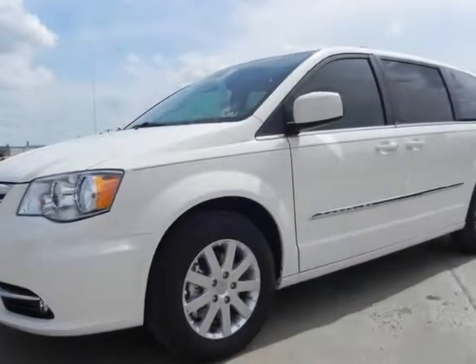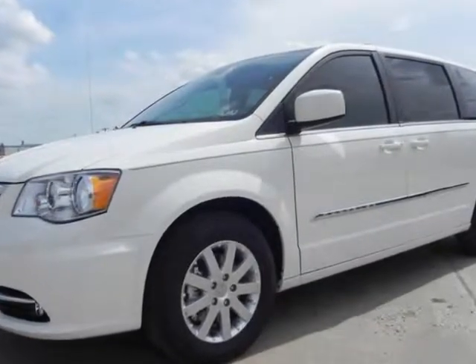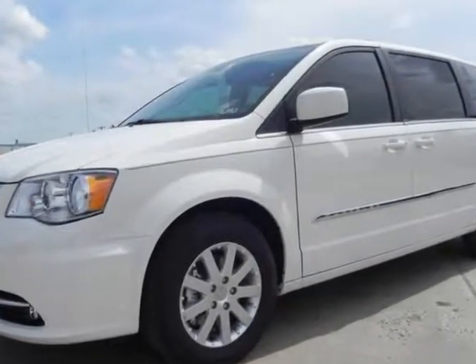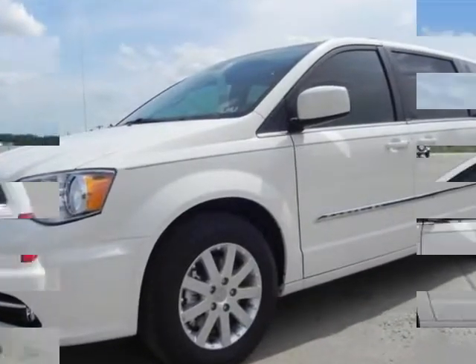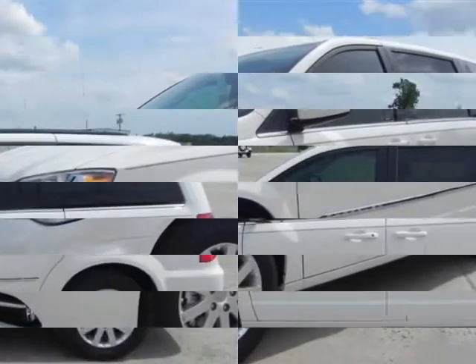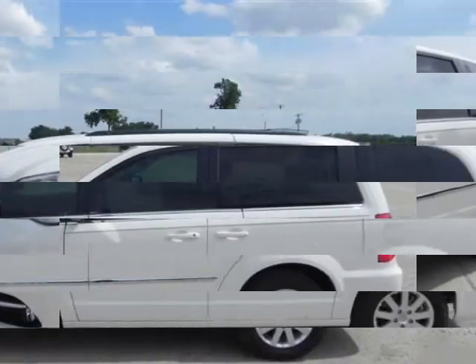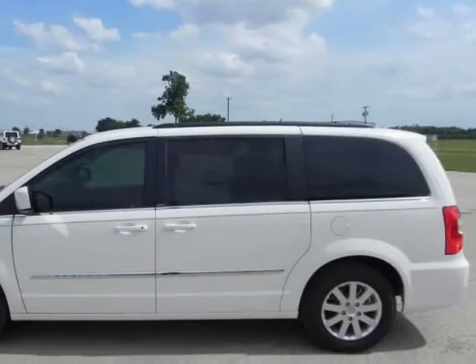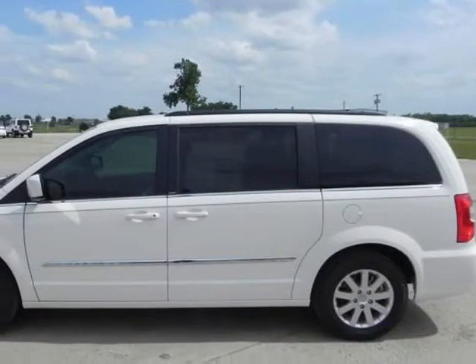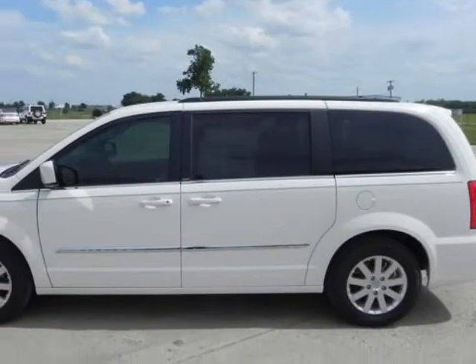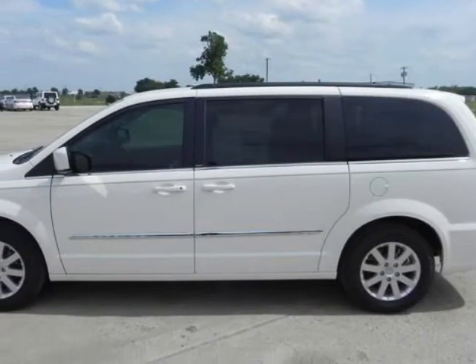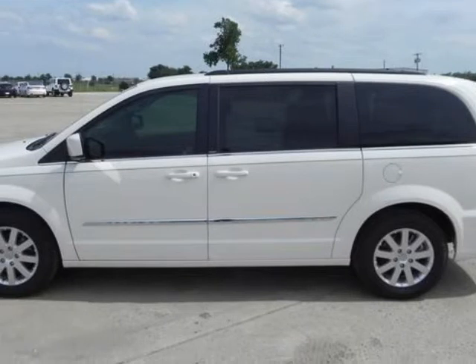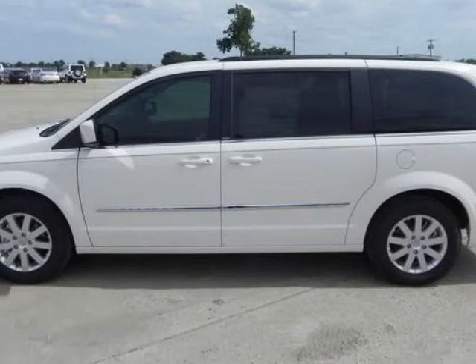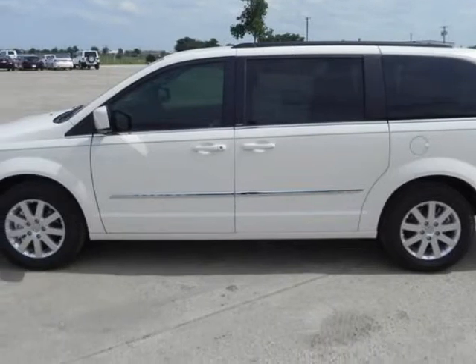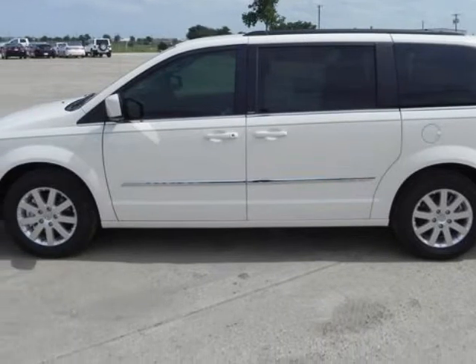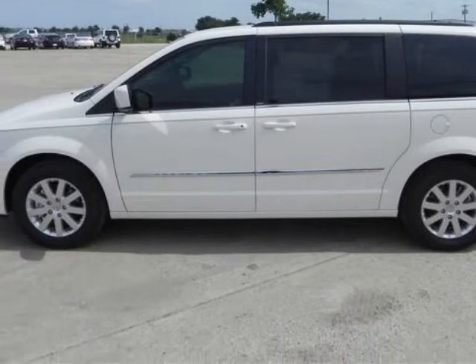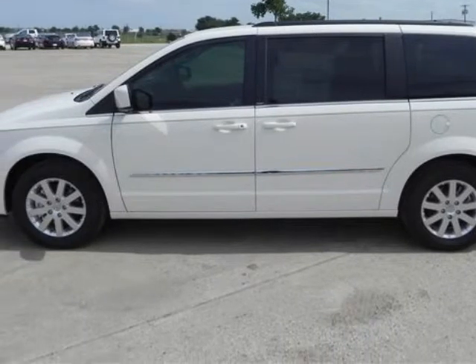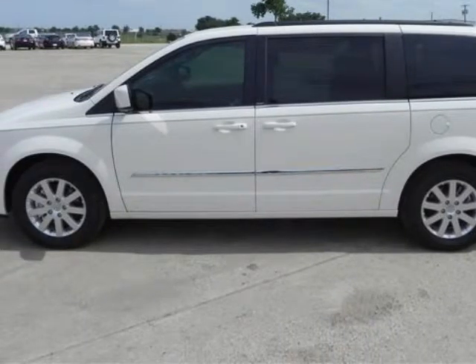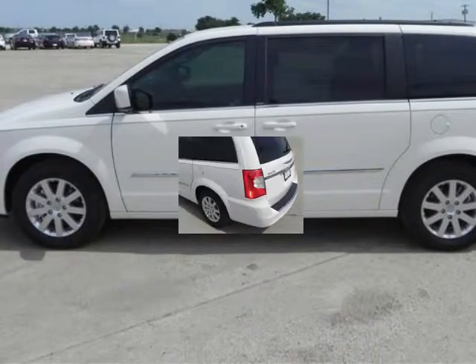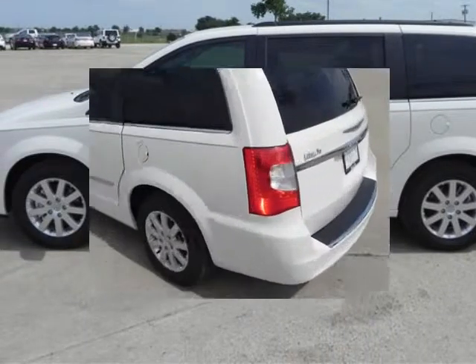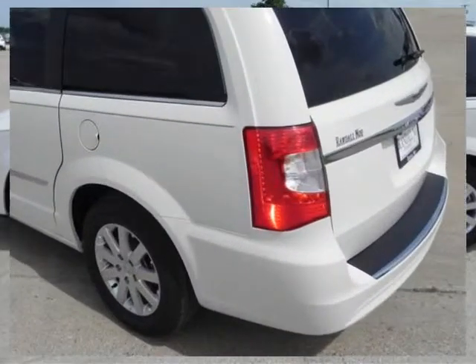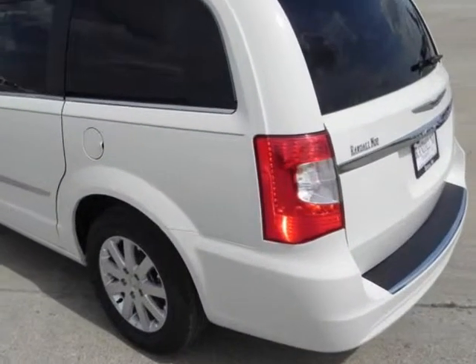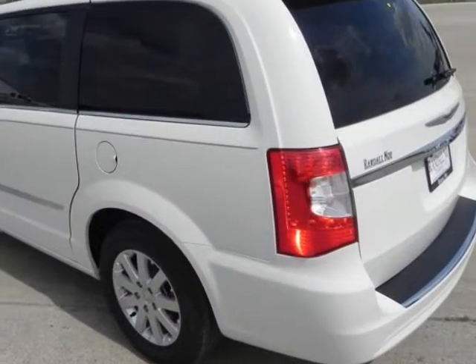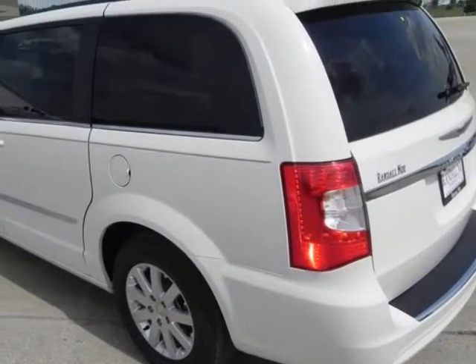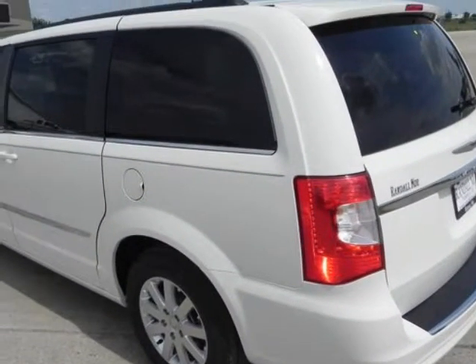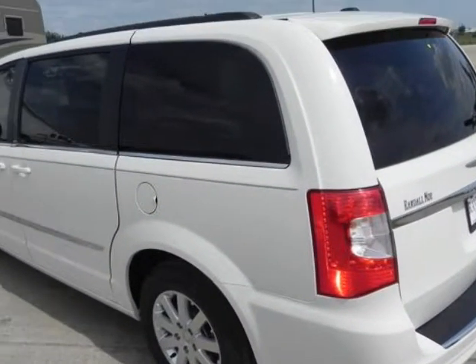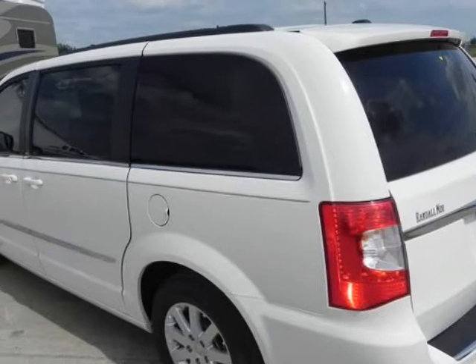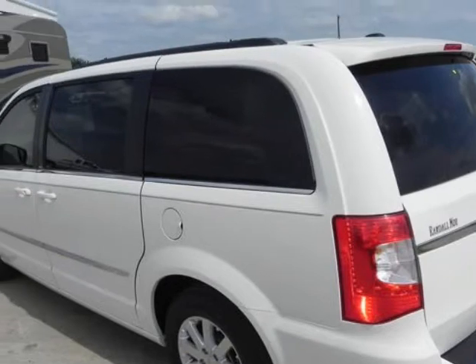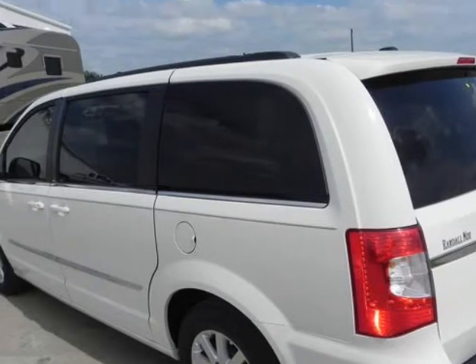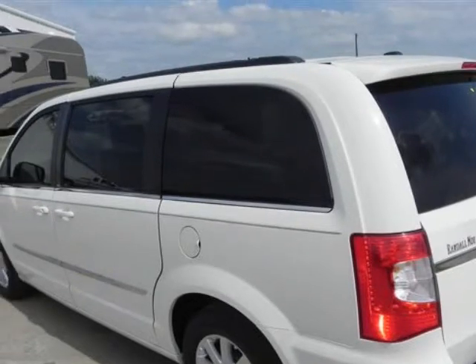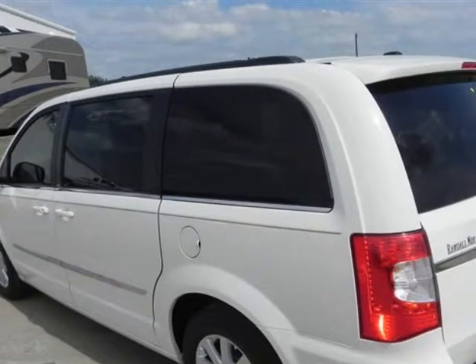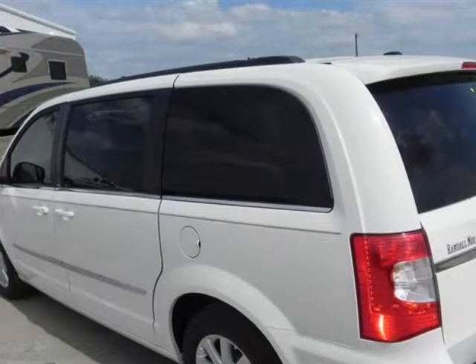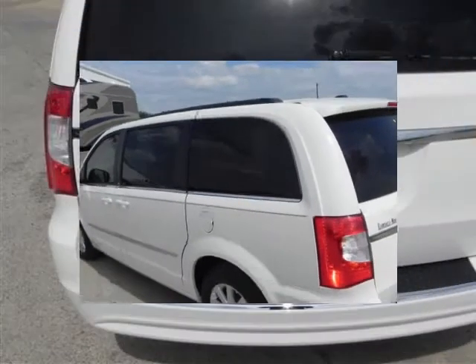Randall Noe Chrysler Dodge Jeep Ram presents this 2013 Chrysler Town & Country 4-Door Wagon Touring, represented in white. Fuel efficiency comes in at 25 highway and 17 city.